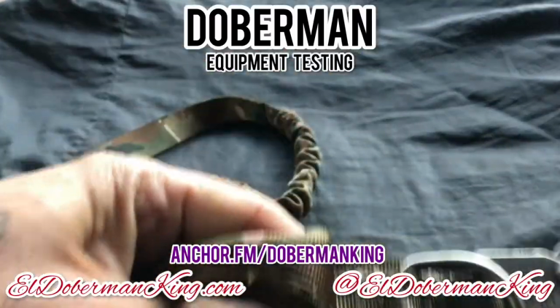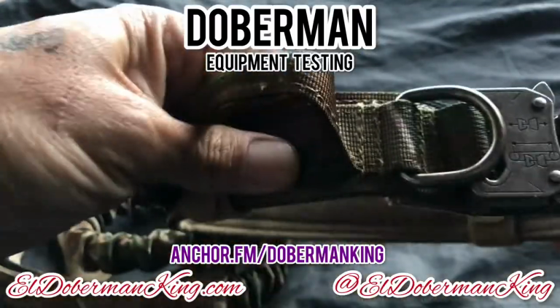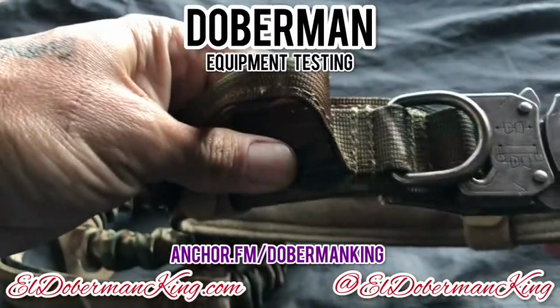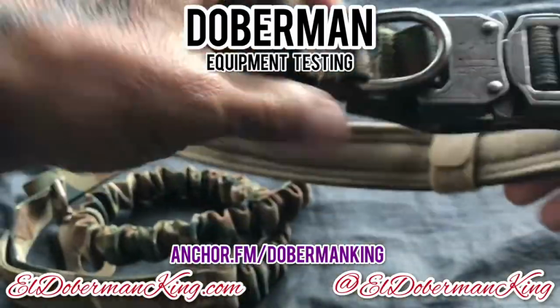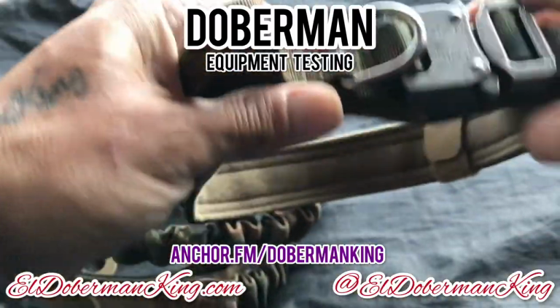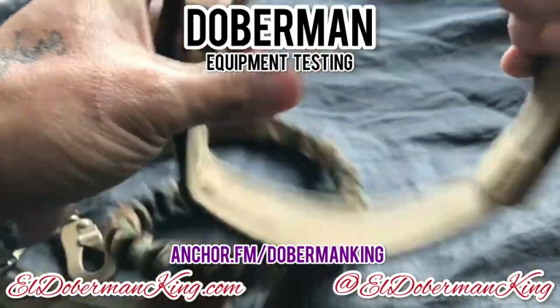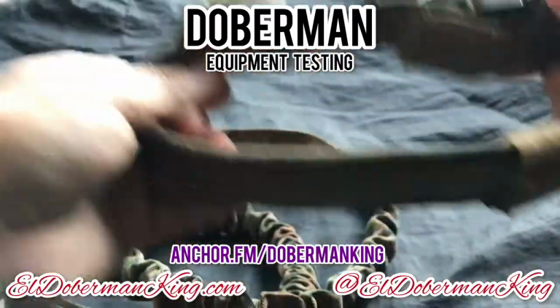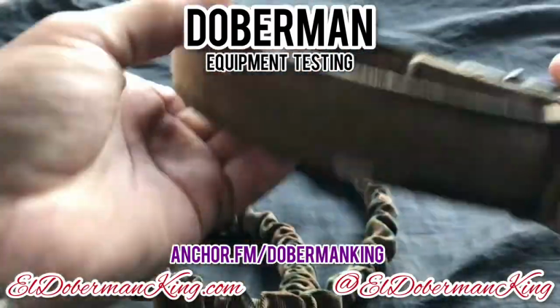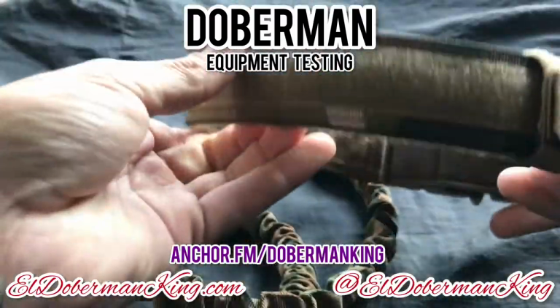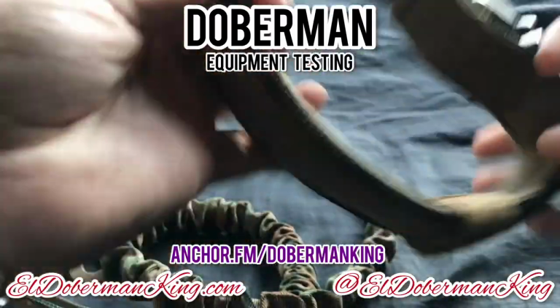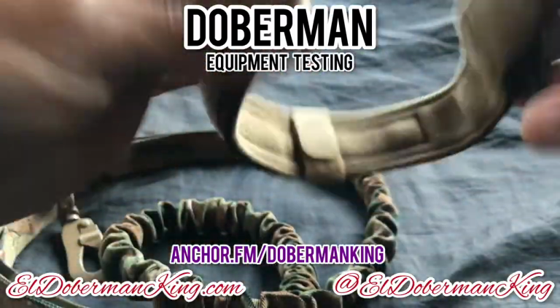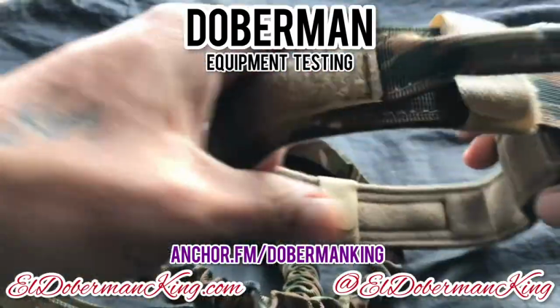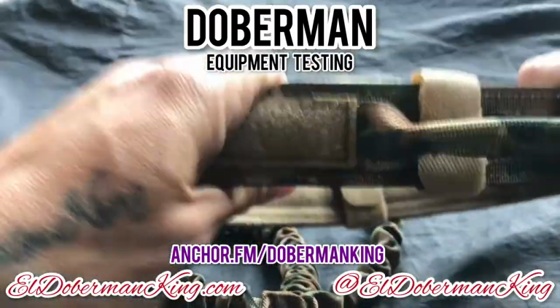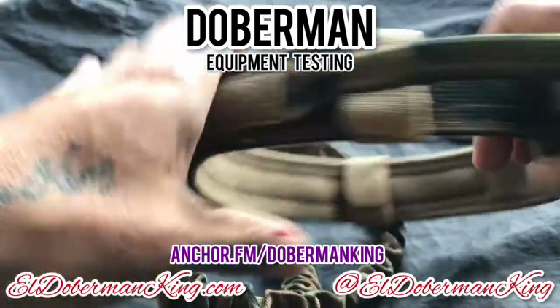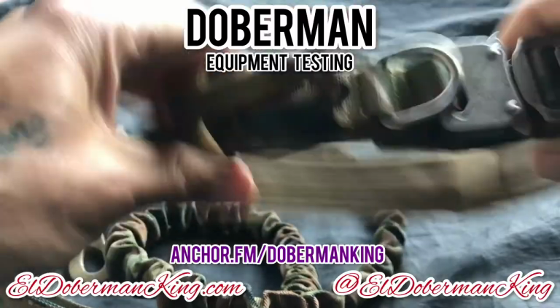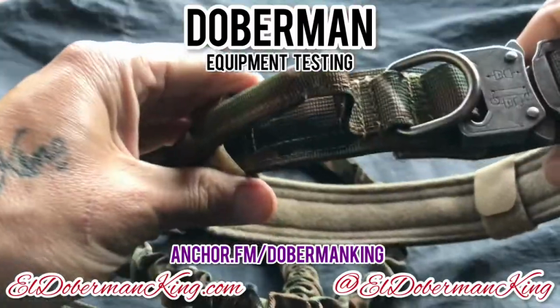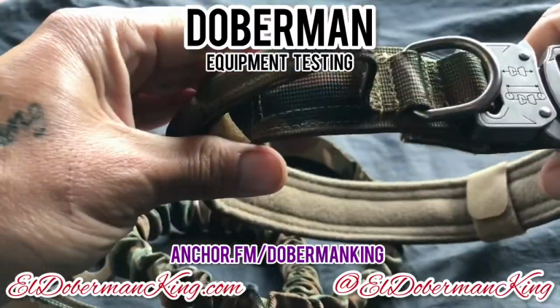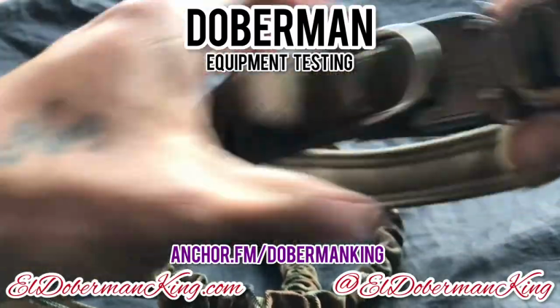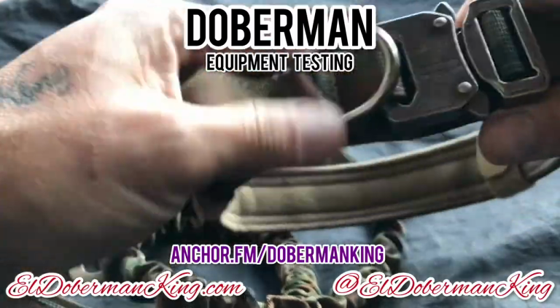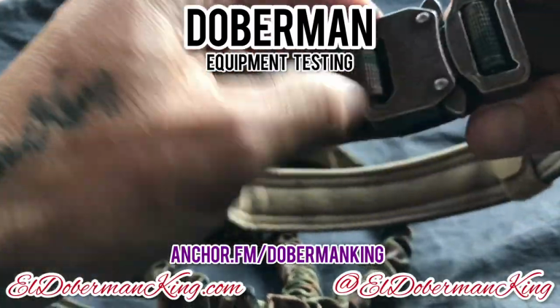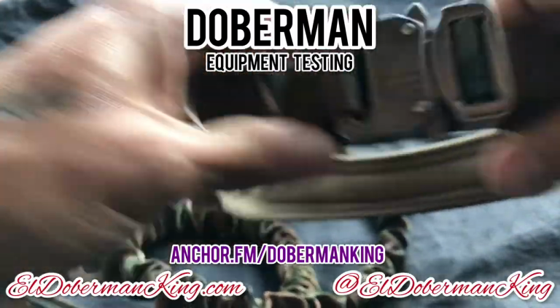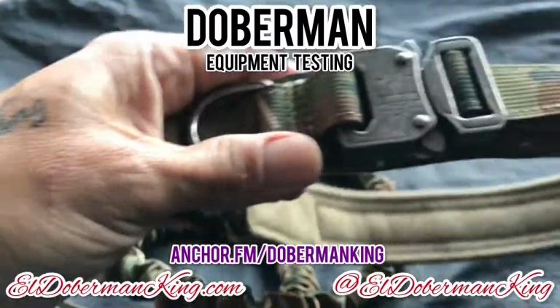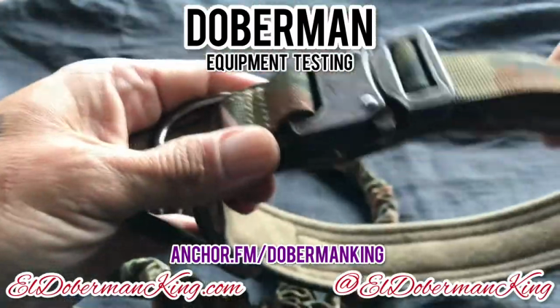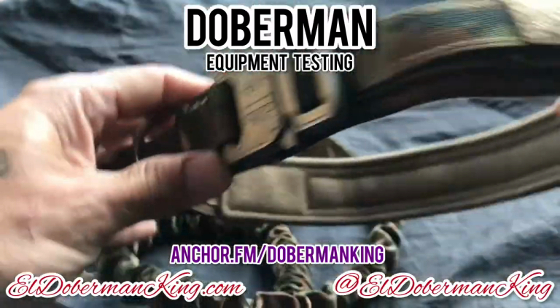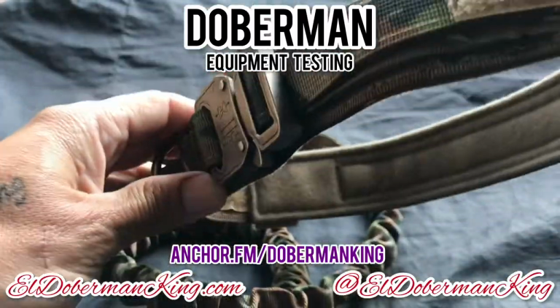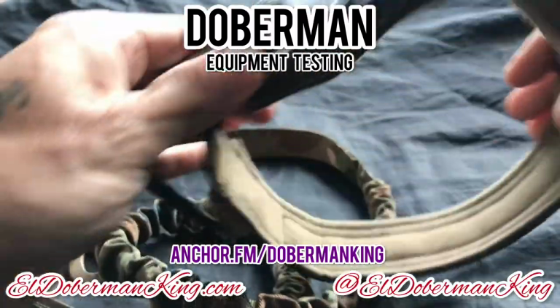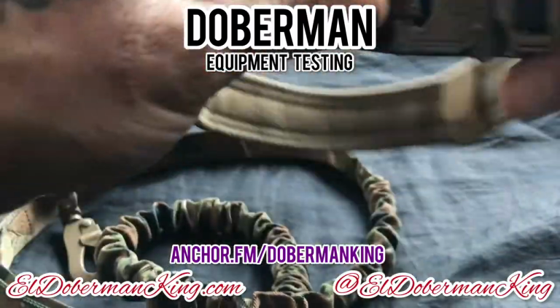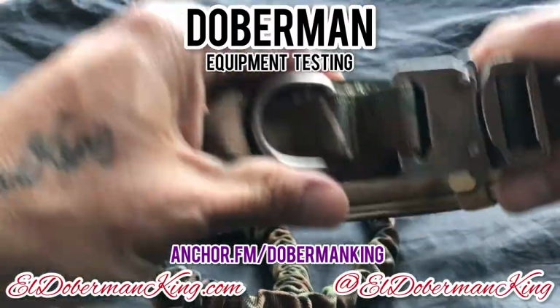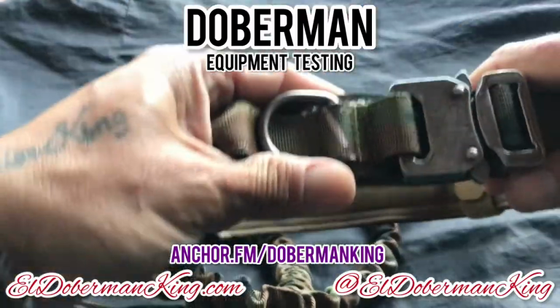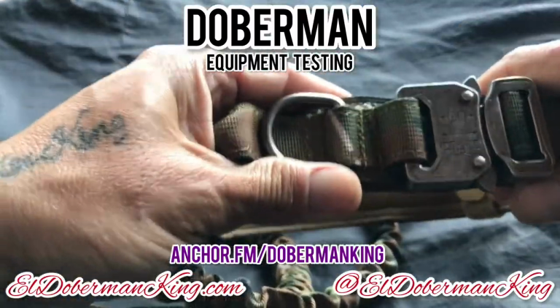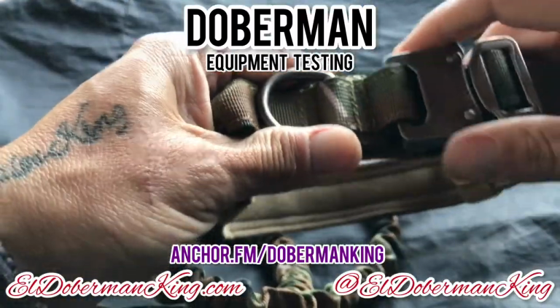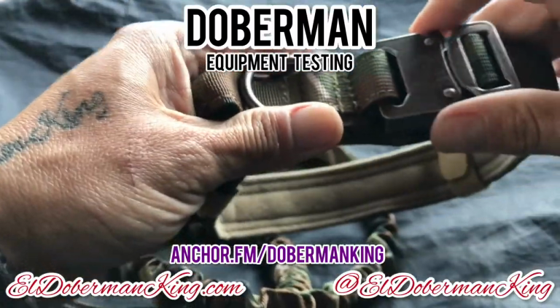As far as I can see and tell, we already passed the test yesterday. We used them when we went out to pick them up in the city. As soon as we got them, we put them on the Dobermans.